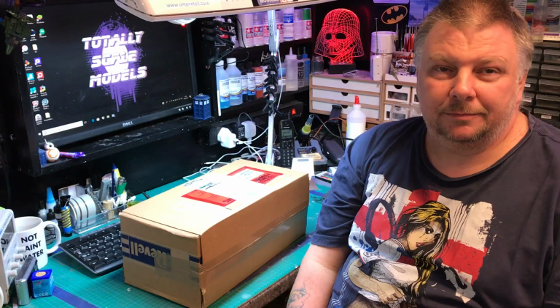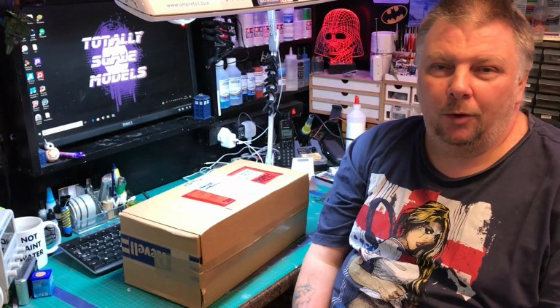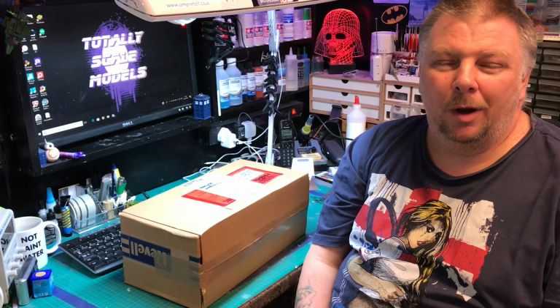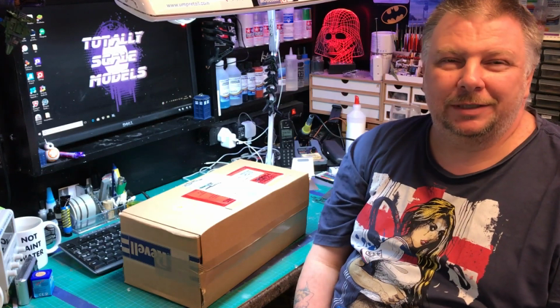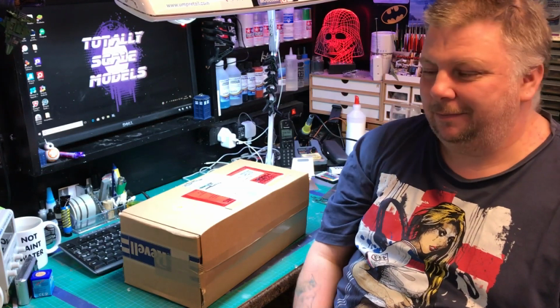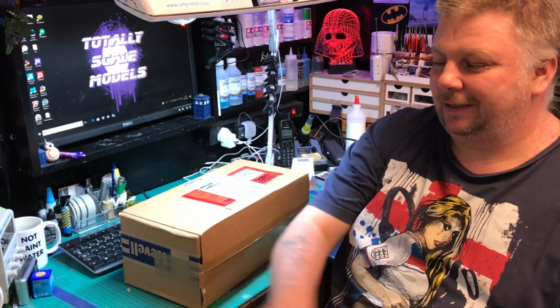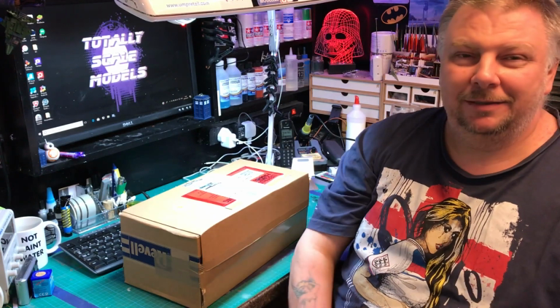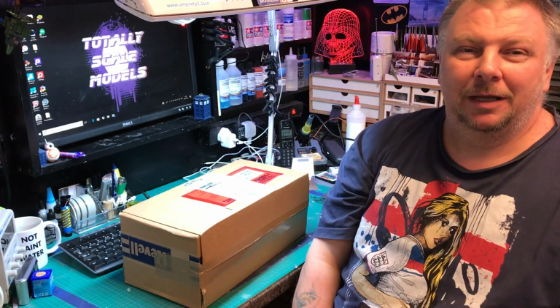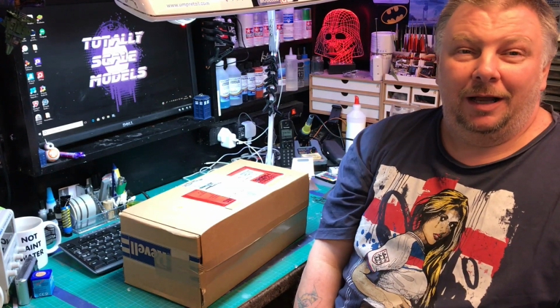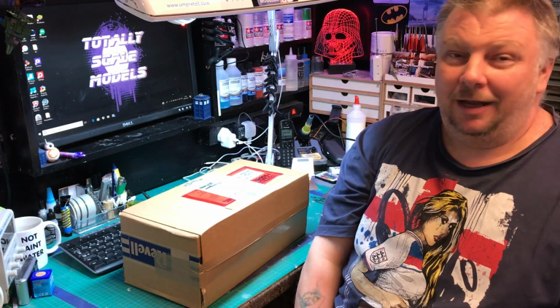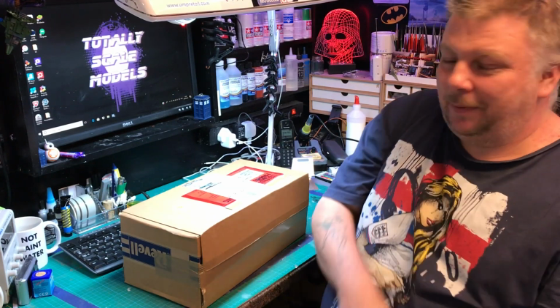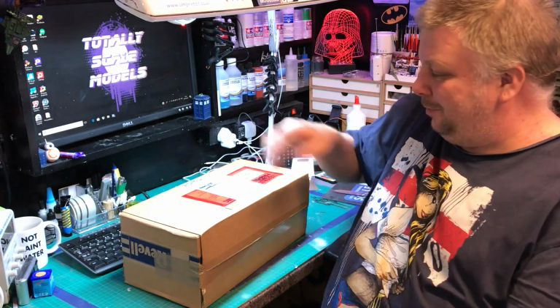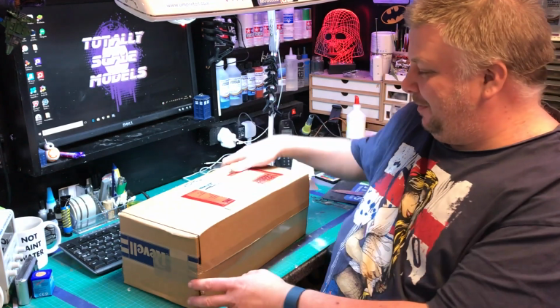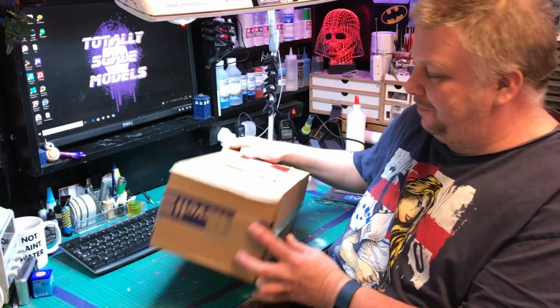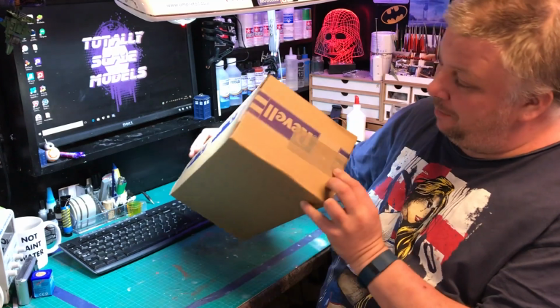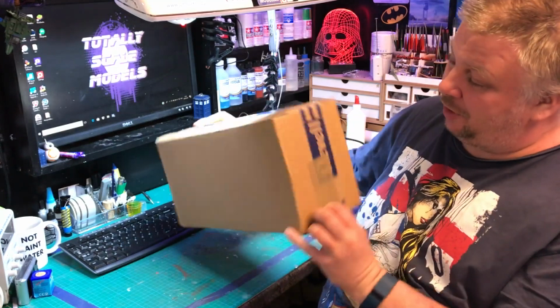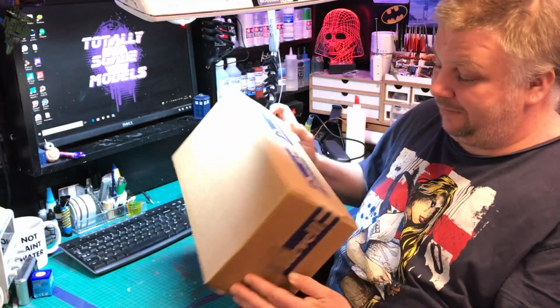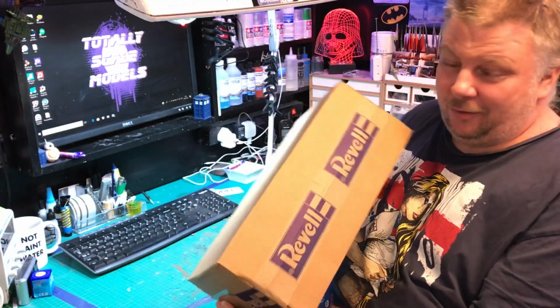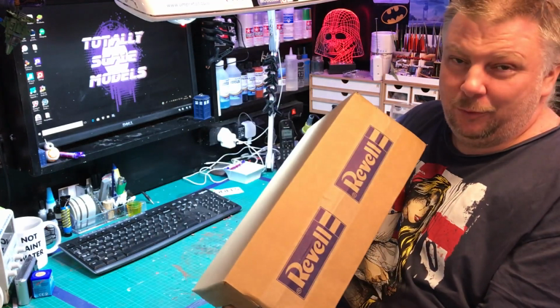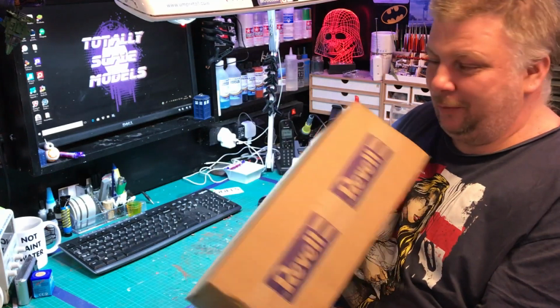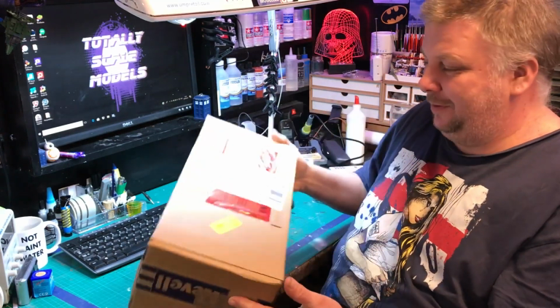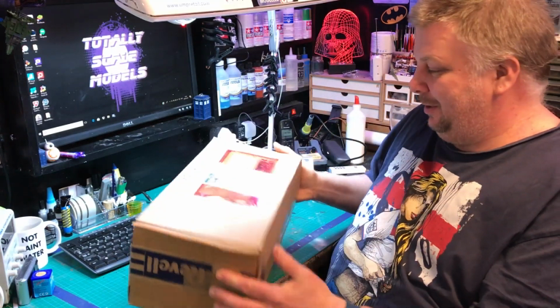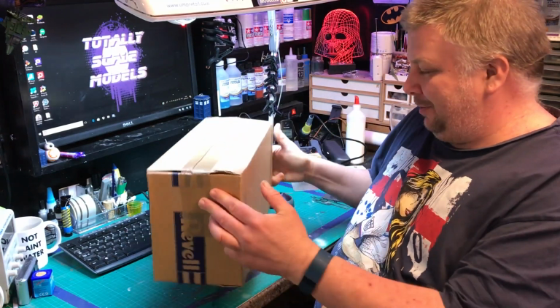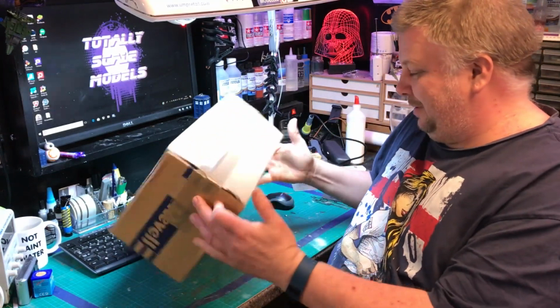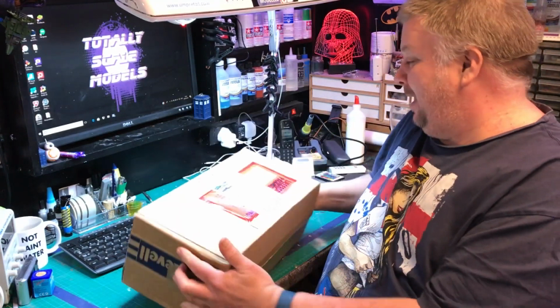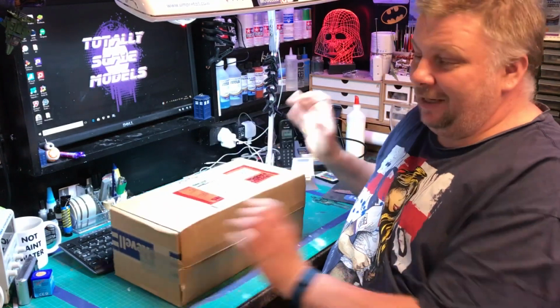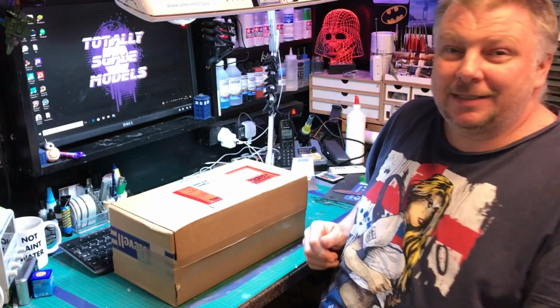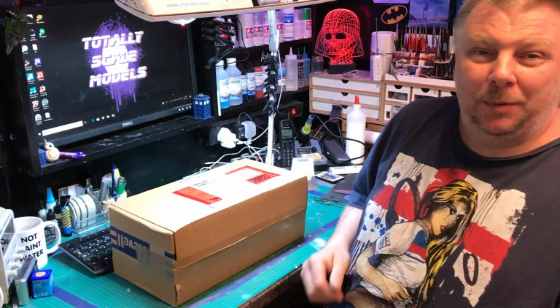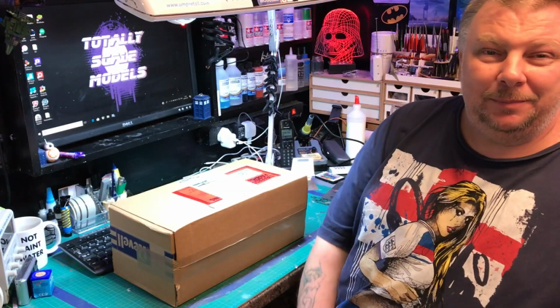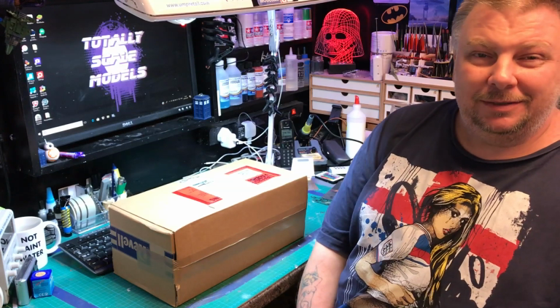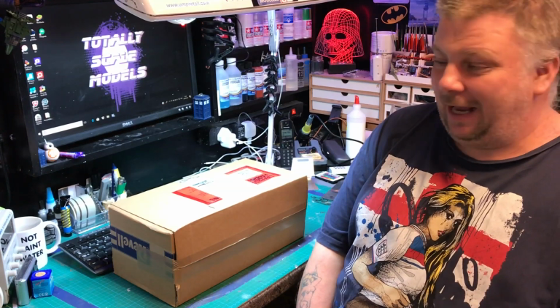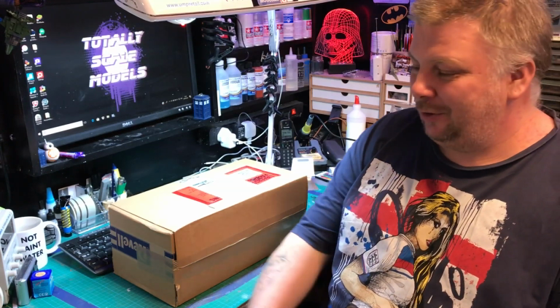Hello, welcome to TSM. Steve here — I've got a puzzle from Revell of all people, so let's open it up and have a look.